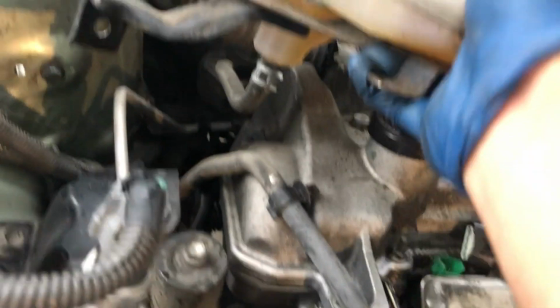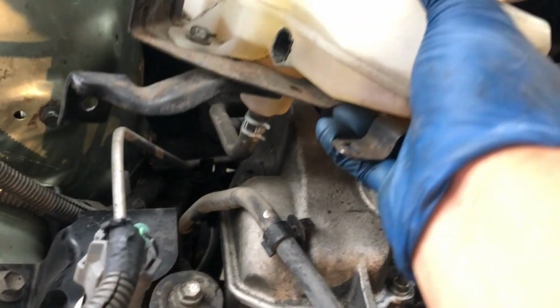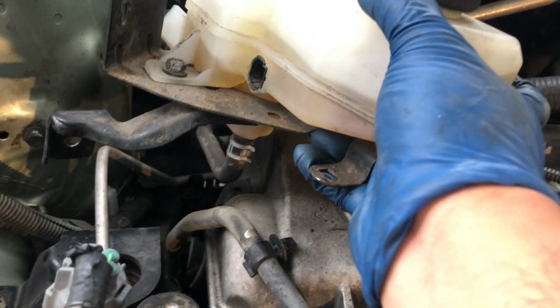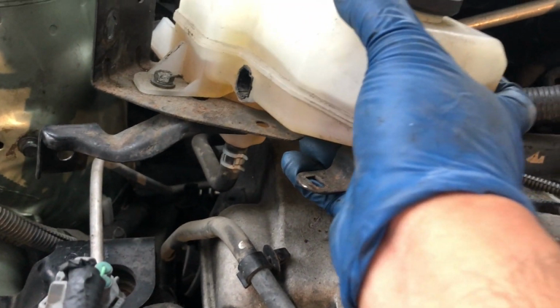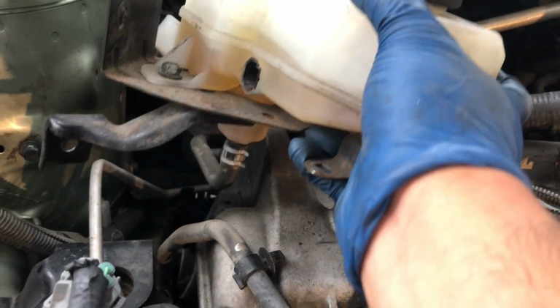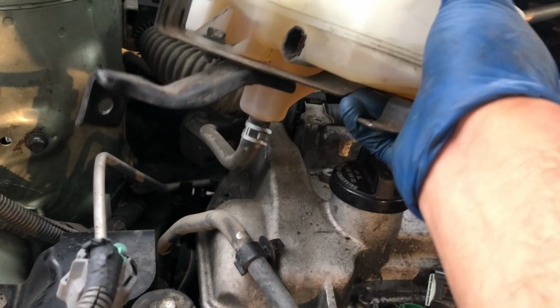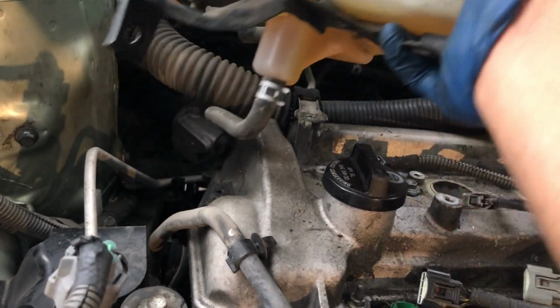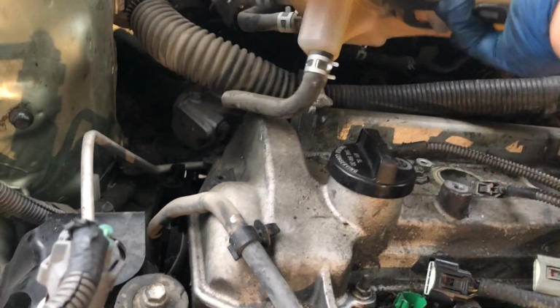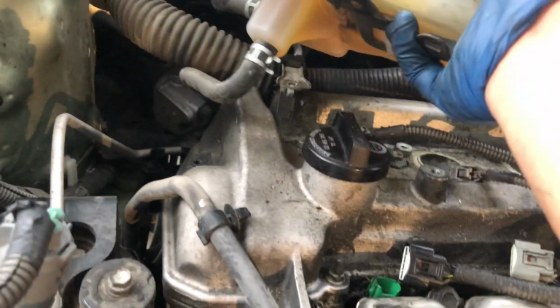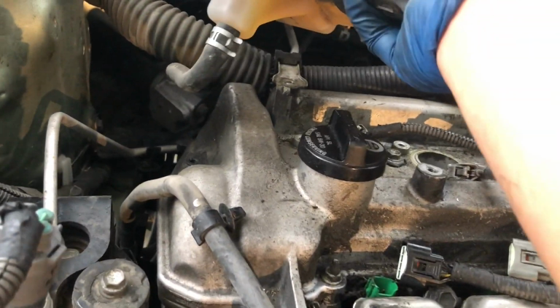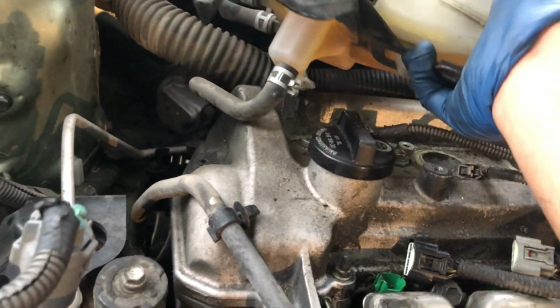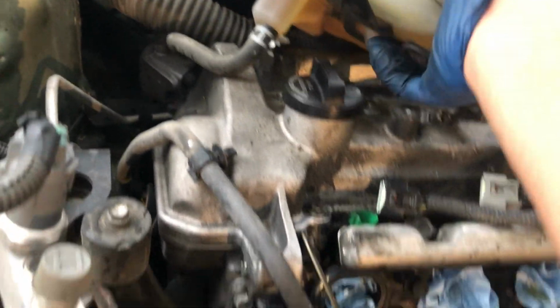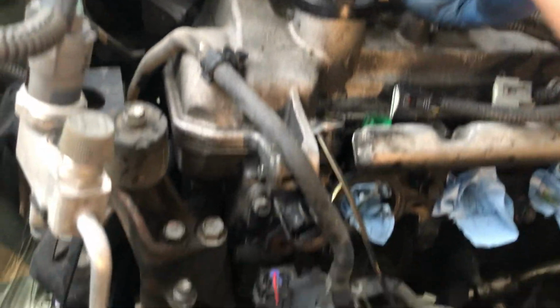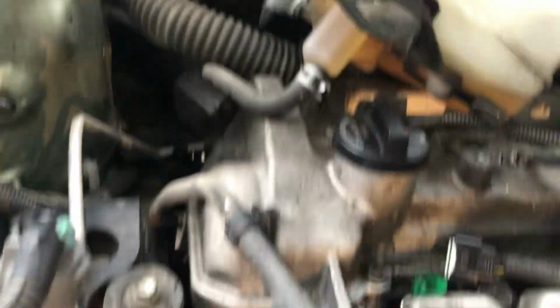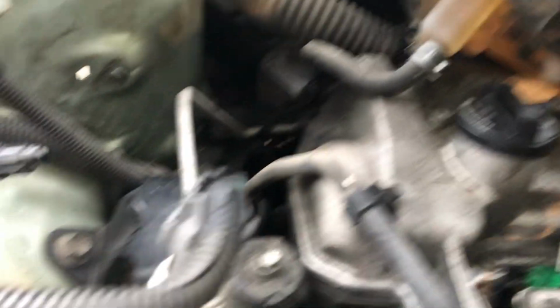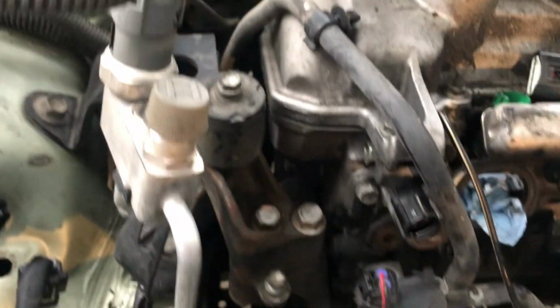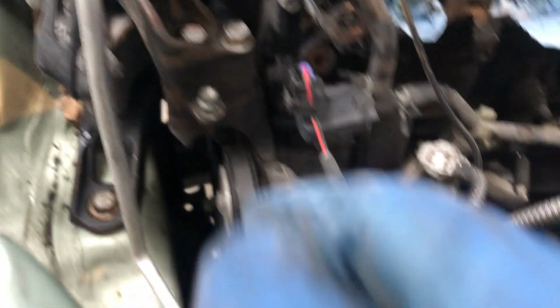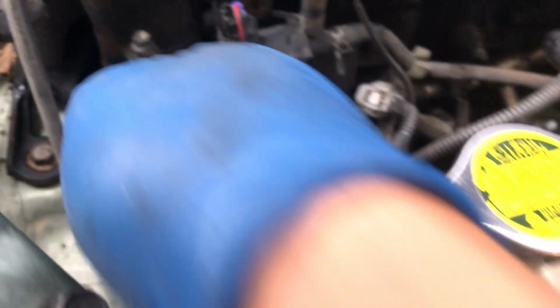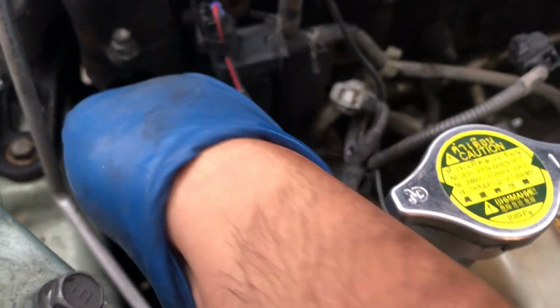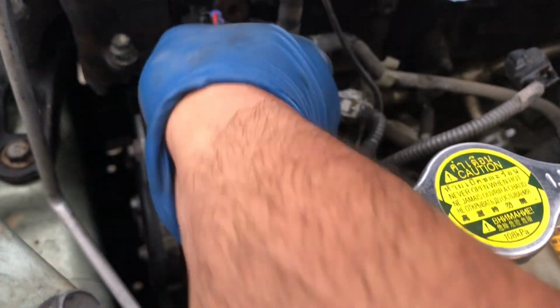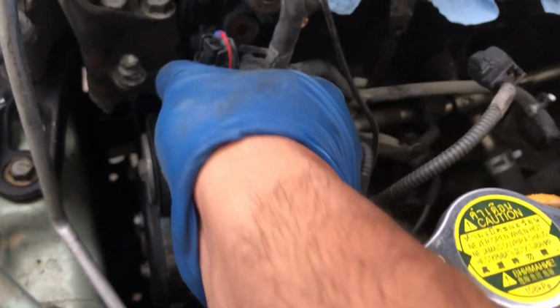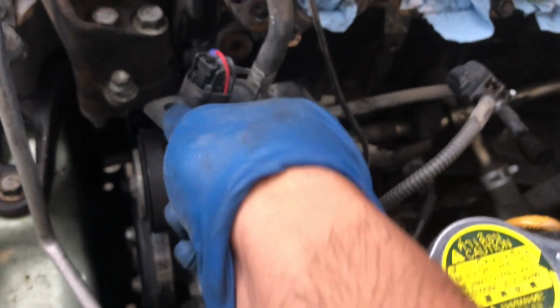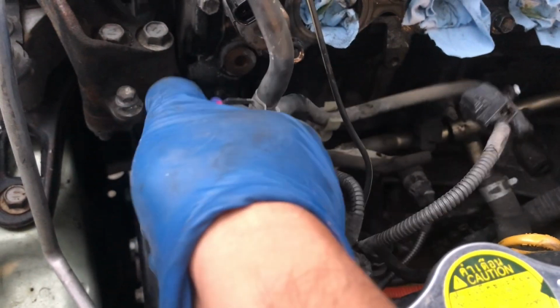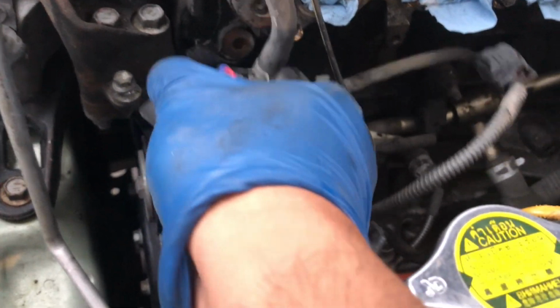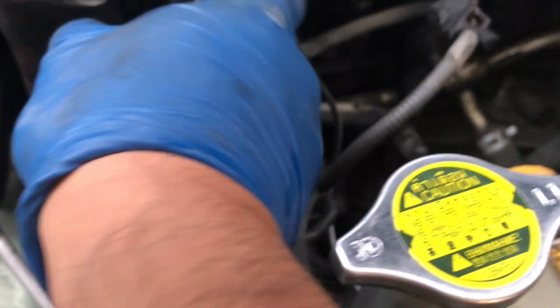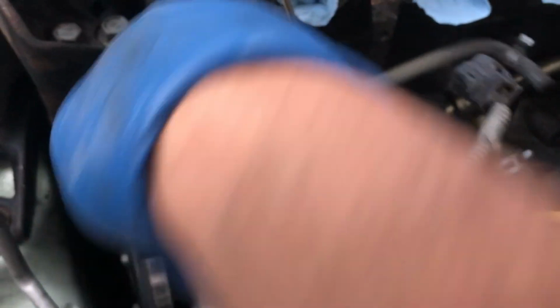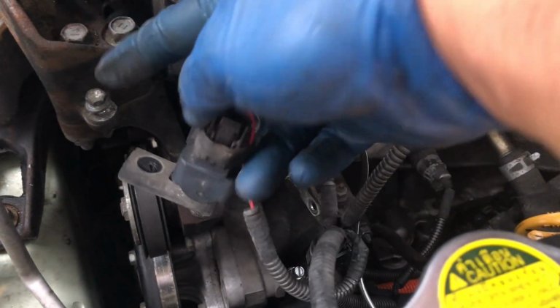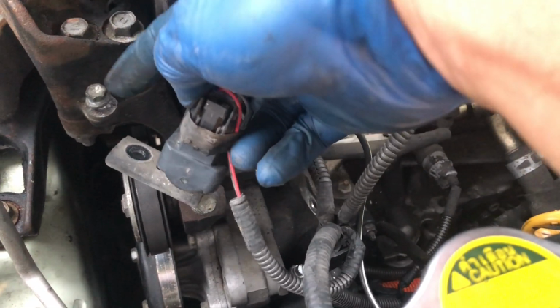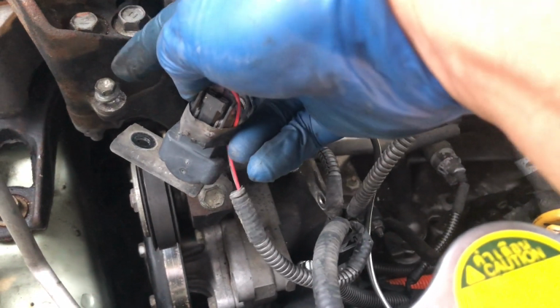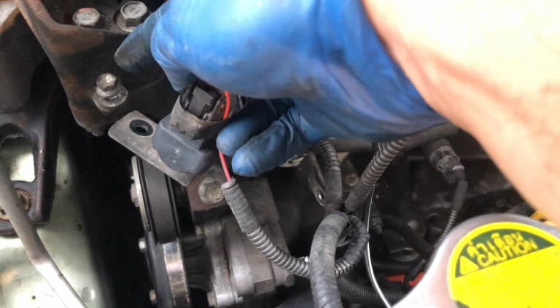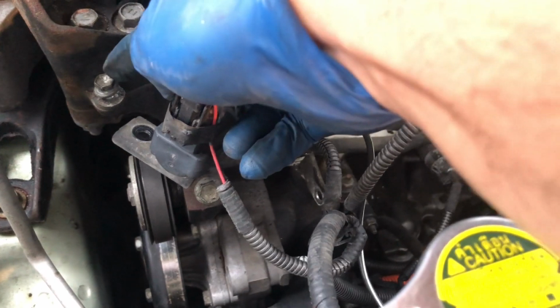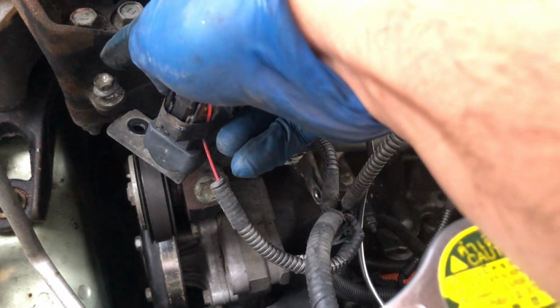The brake reservoir is loose now — I can move it around. I also took the bracket from here and put the bolt back. Now it's time to remove this tensioner.